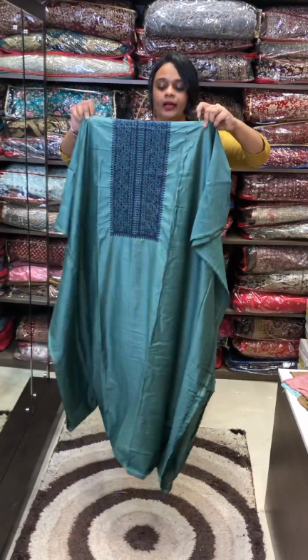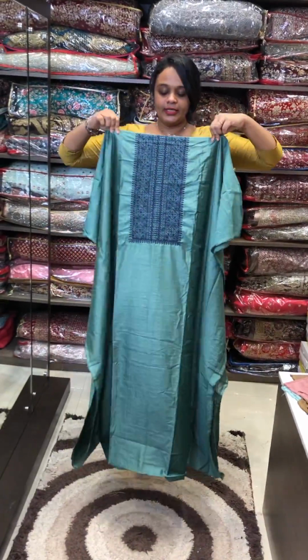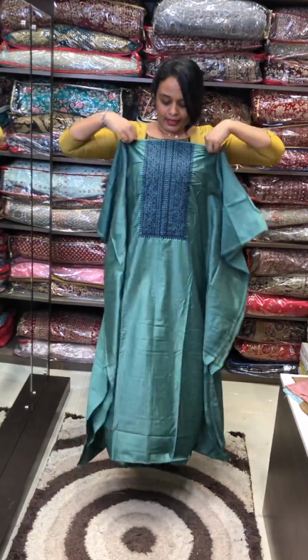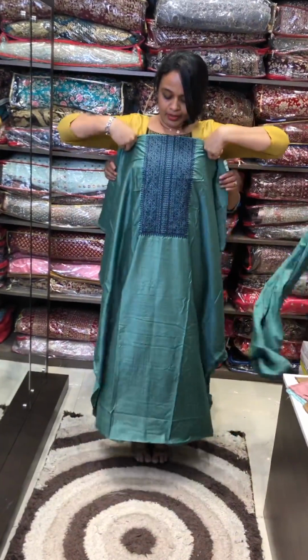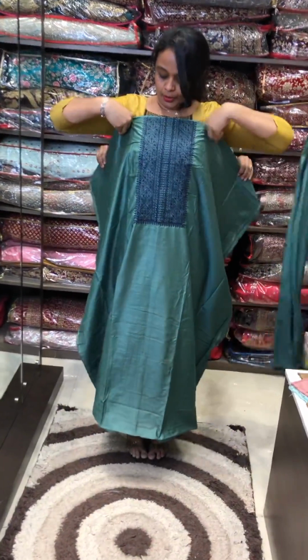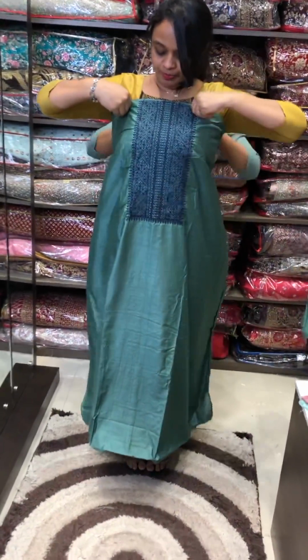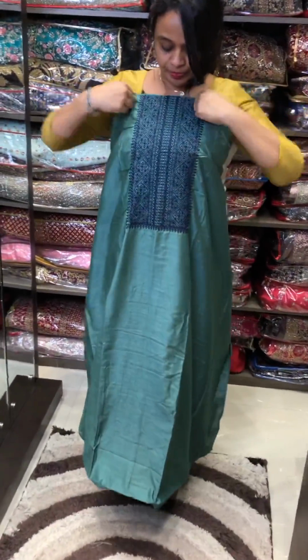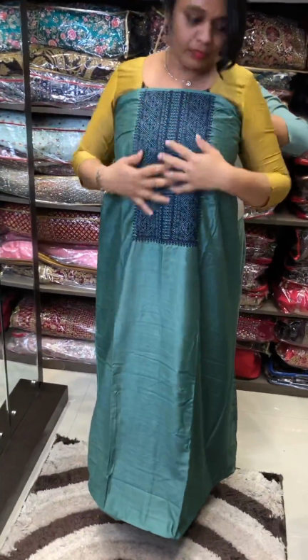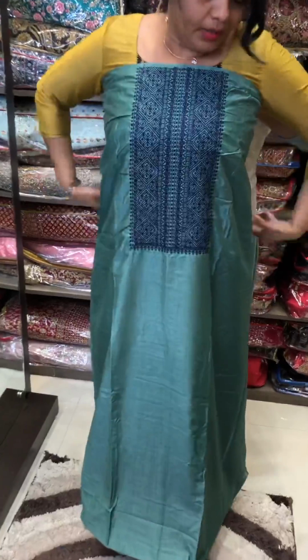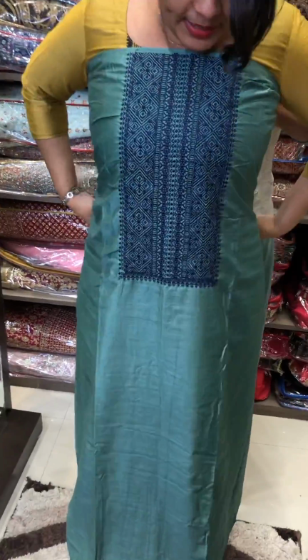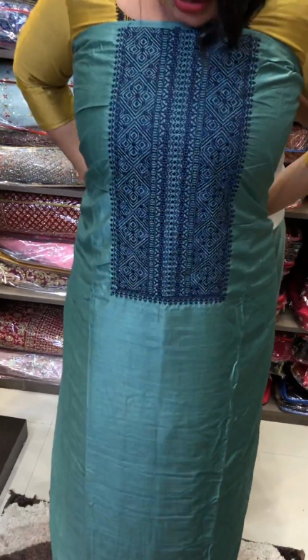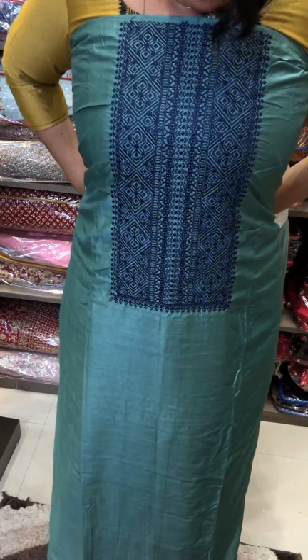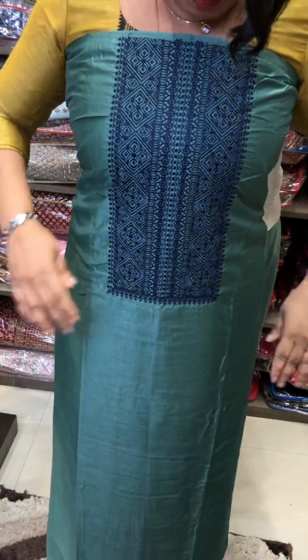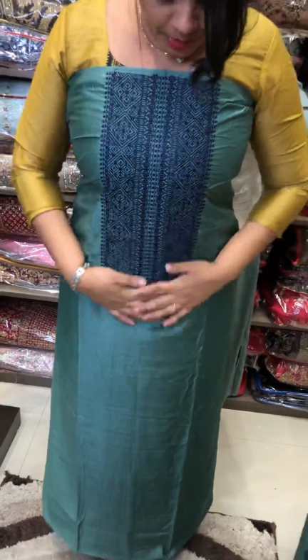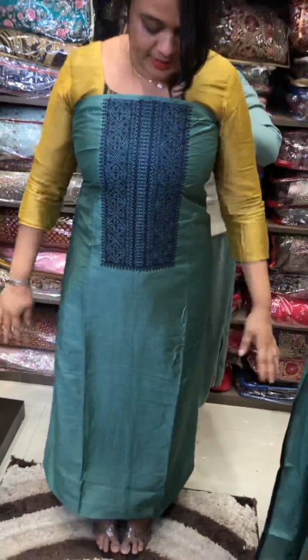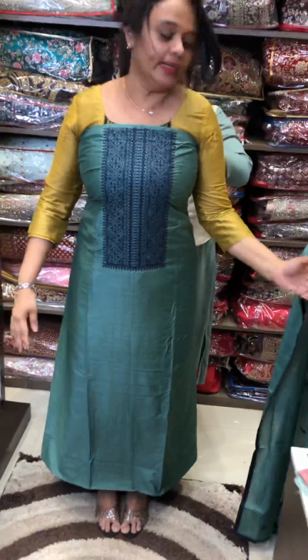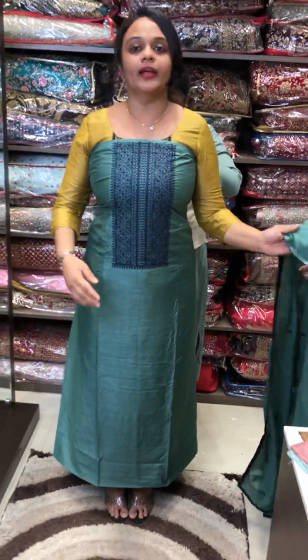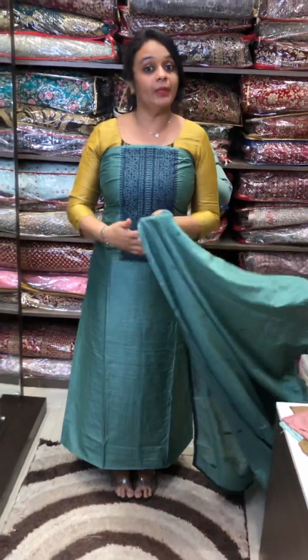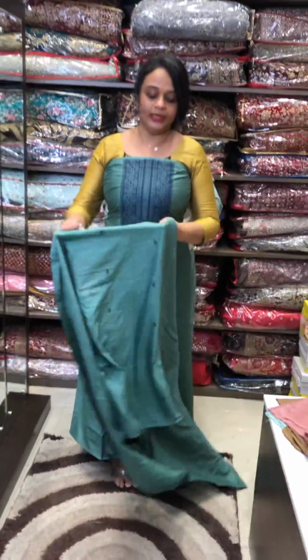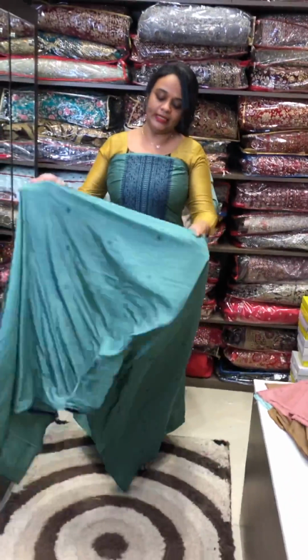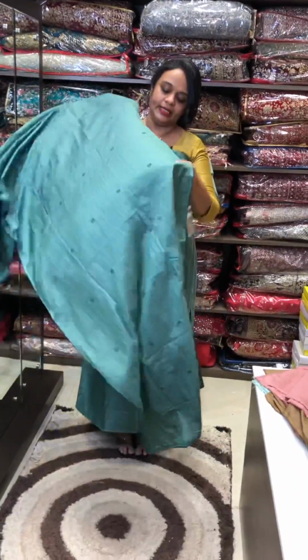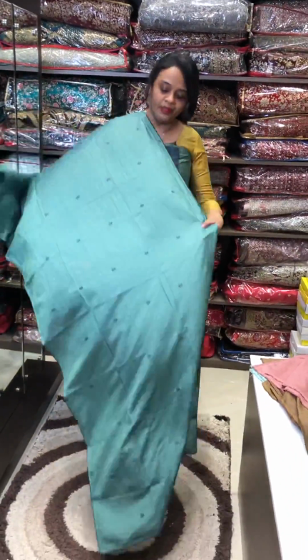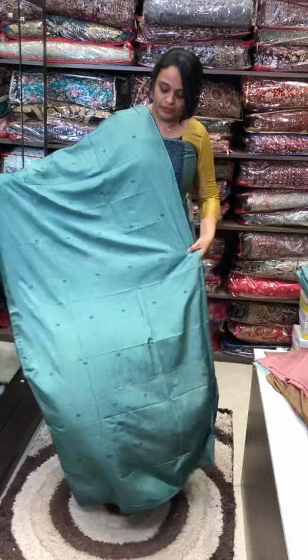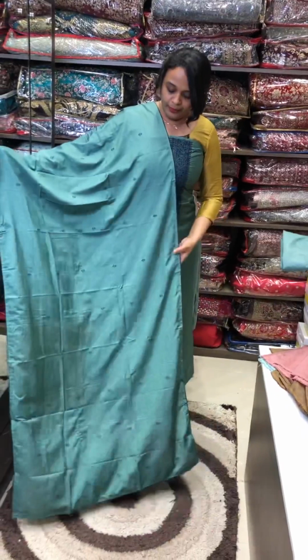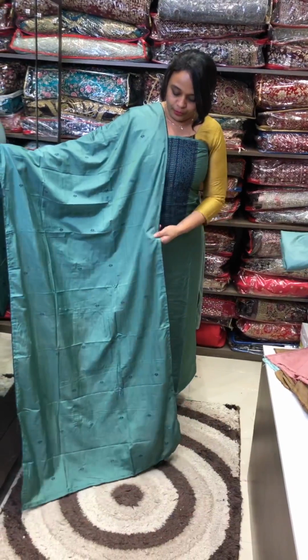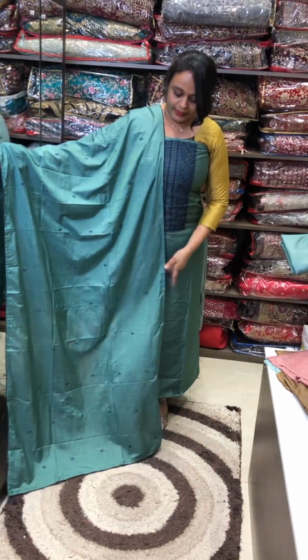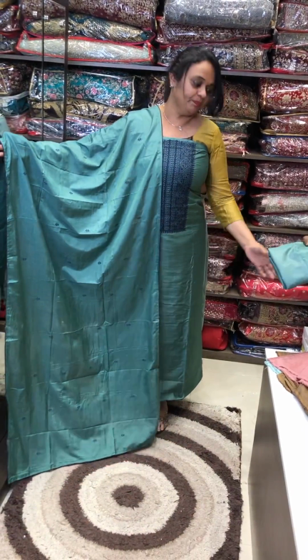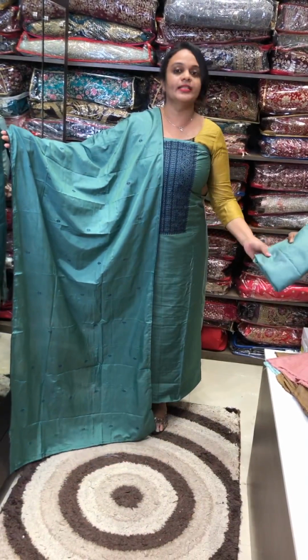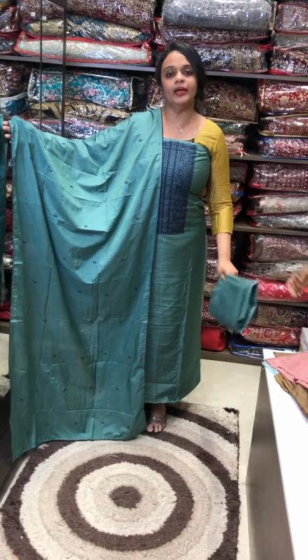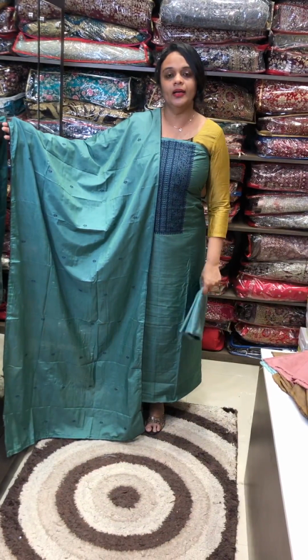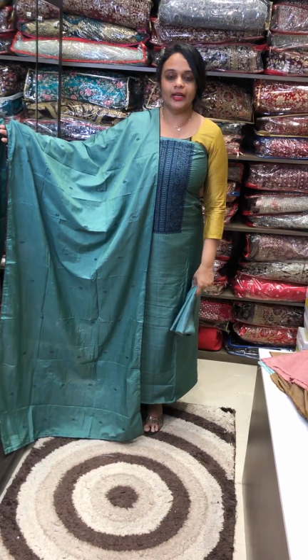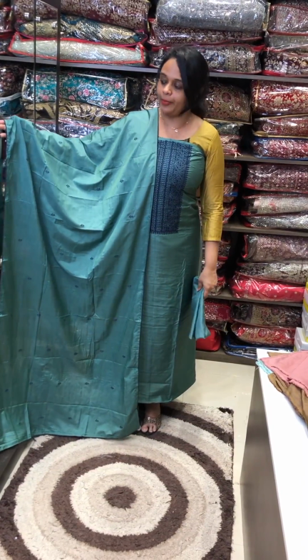Next color is a dusty green tone. This is a special green color. It is stitched with a very beautiful color. Same color shantoon pants.